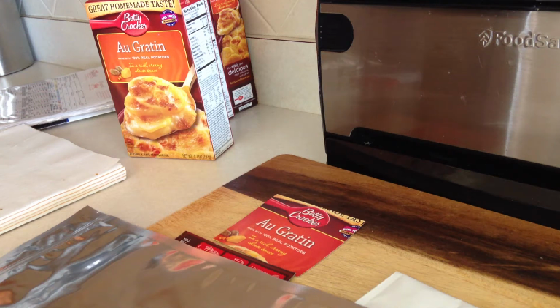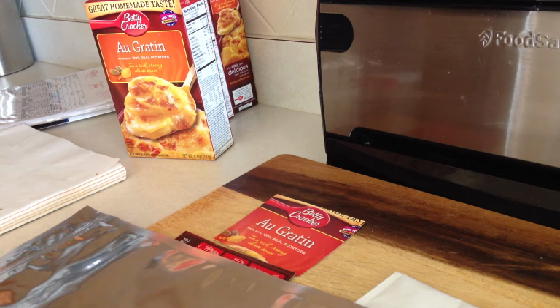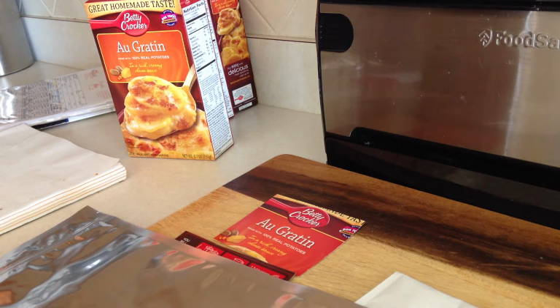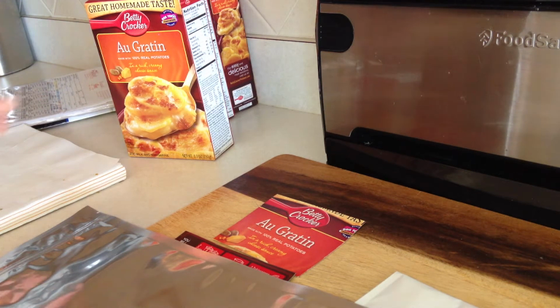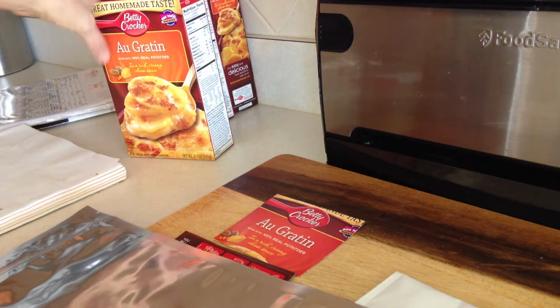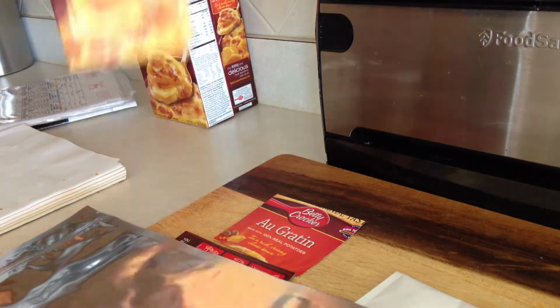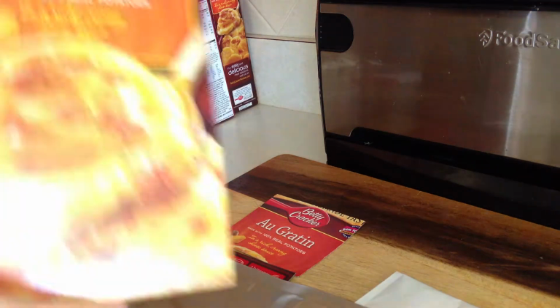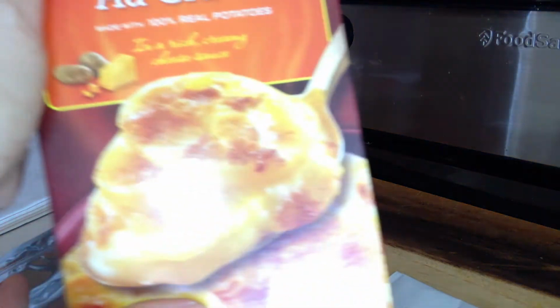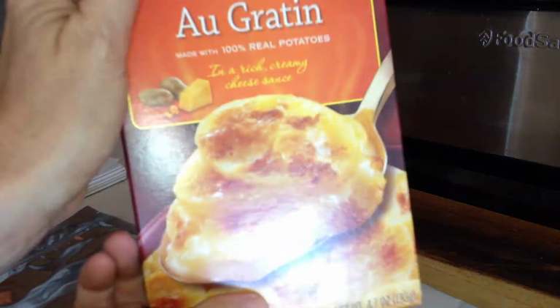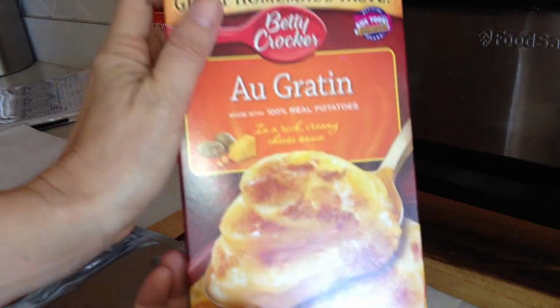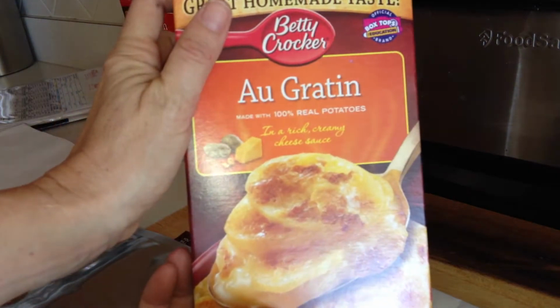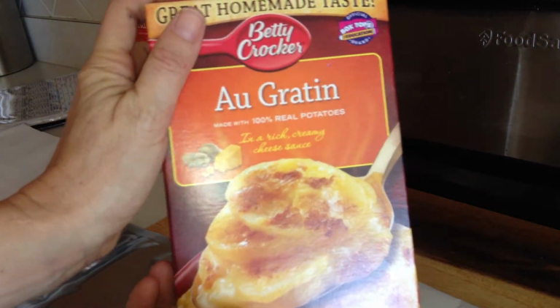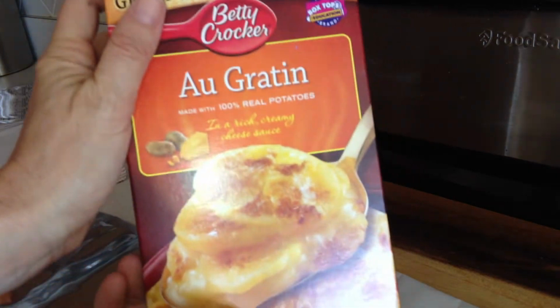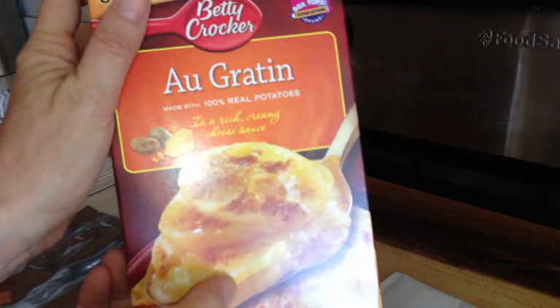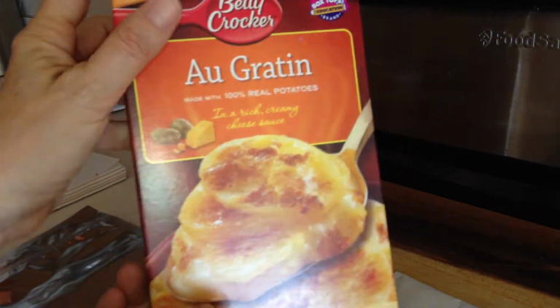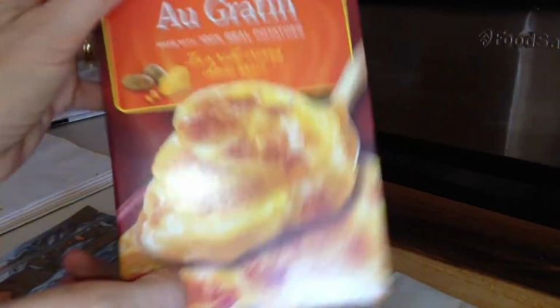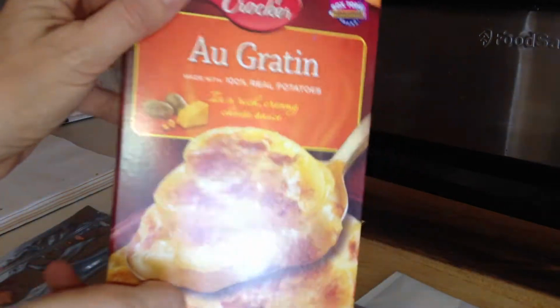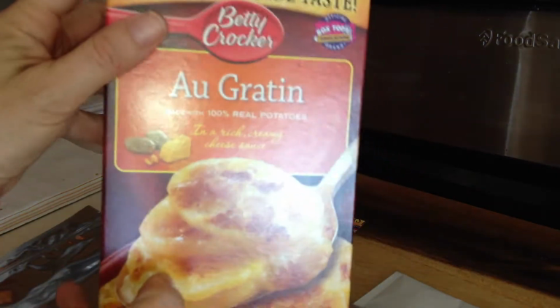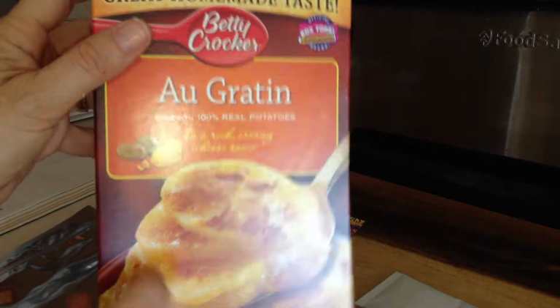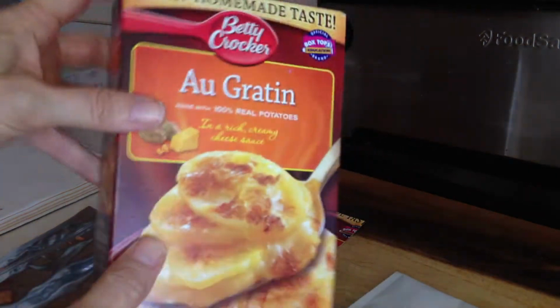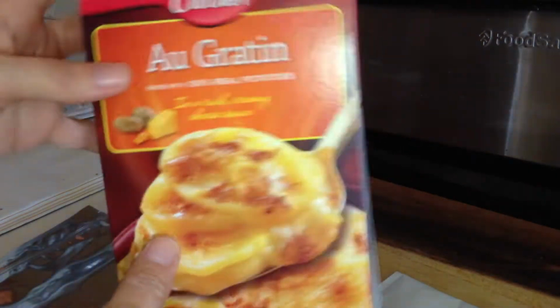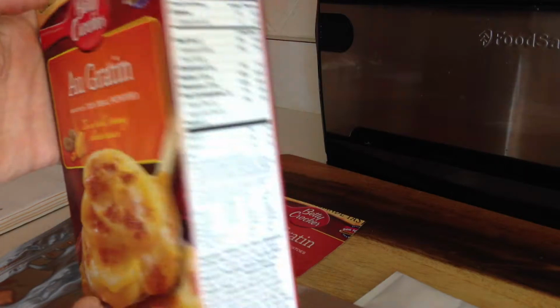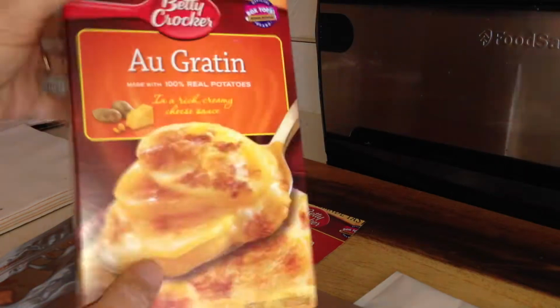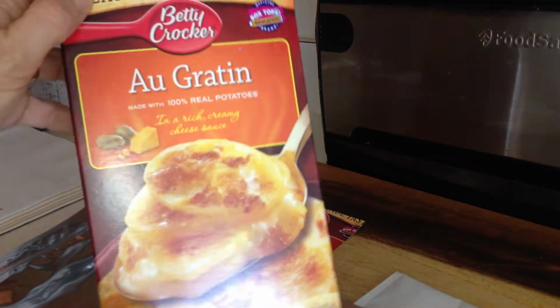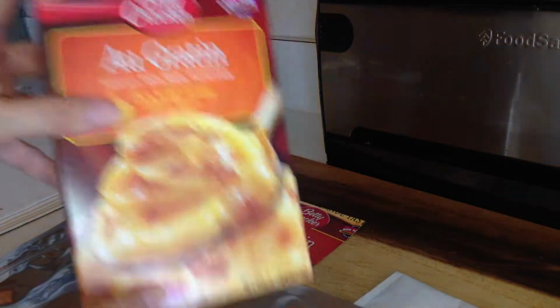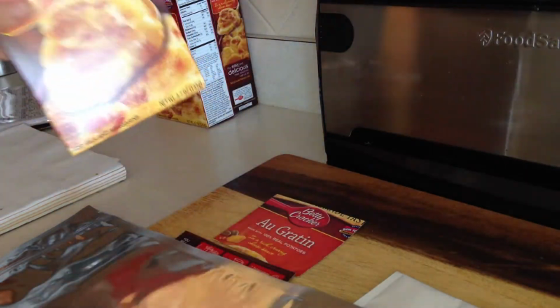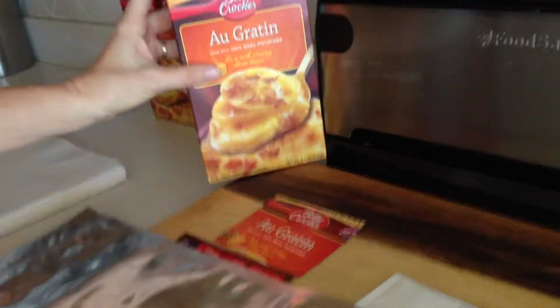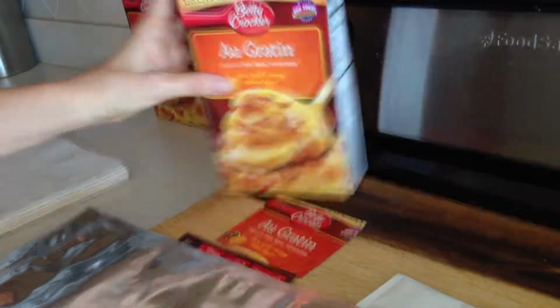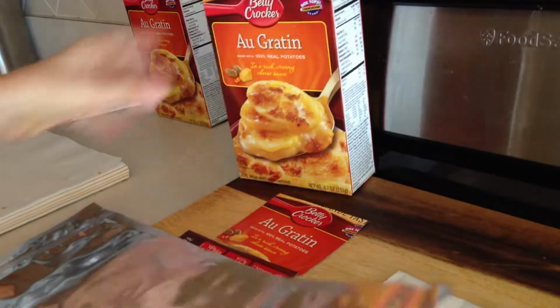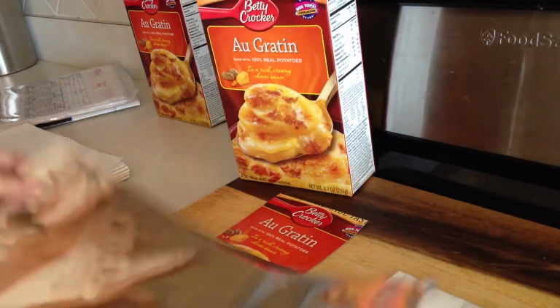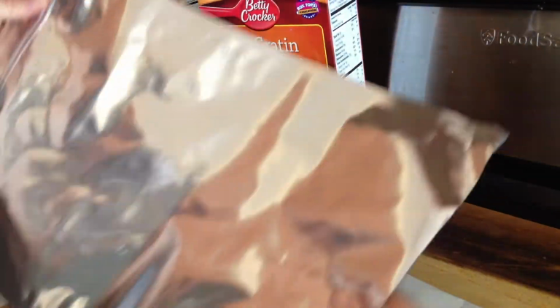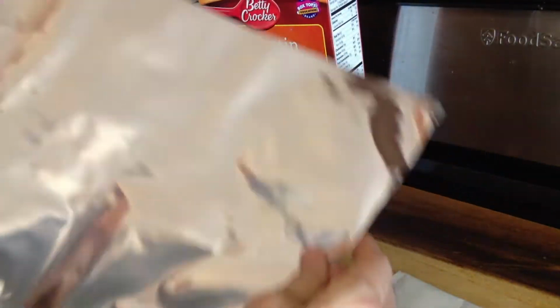Hi everyone, Healthy Prepper here with another way to store your Betty Crocker or Broughton Potatoes that you can get for about 75 cents at the Dollar Tree because of the coupons. Just came up with a new idea and I thought I'd show you.